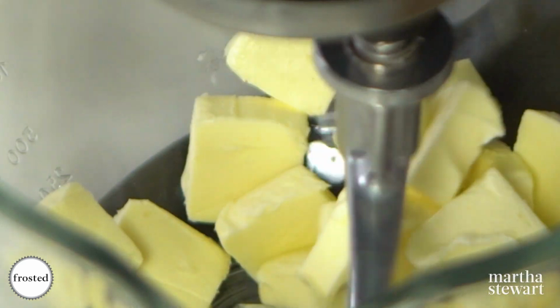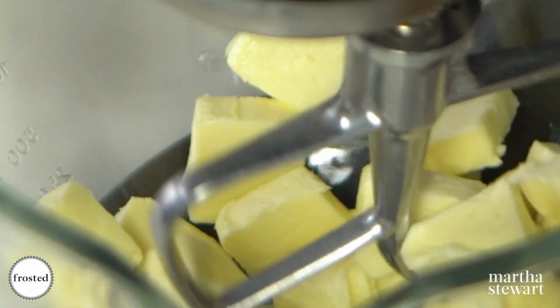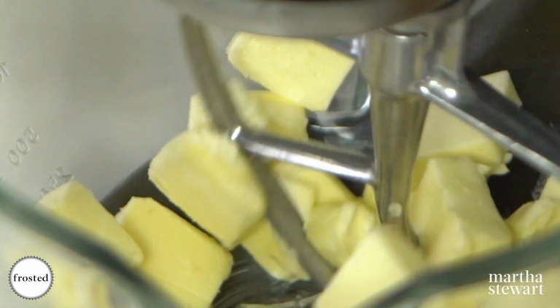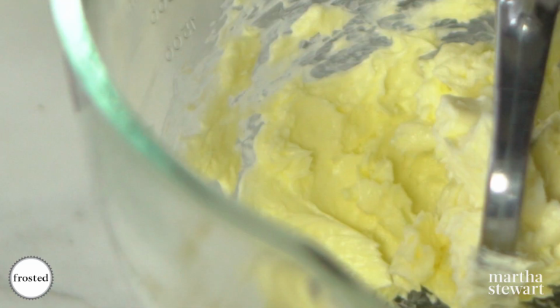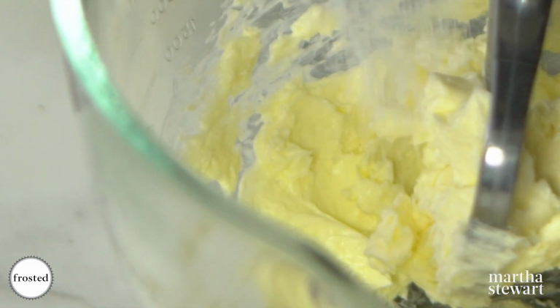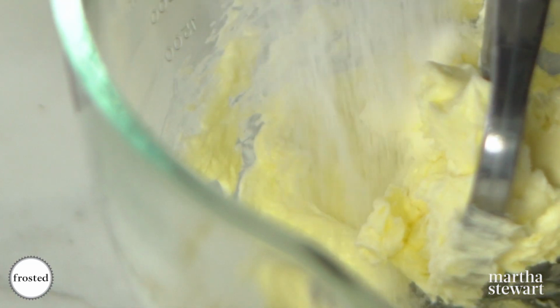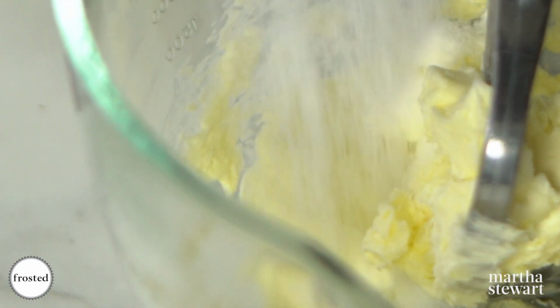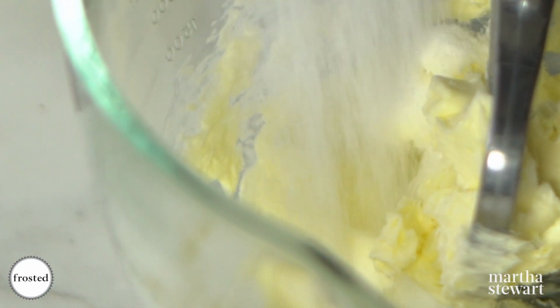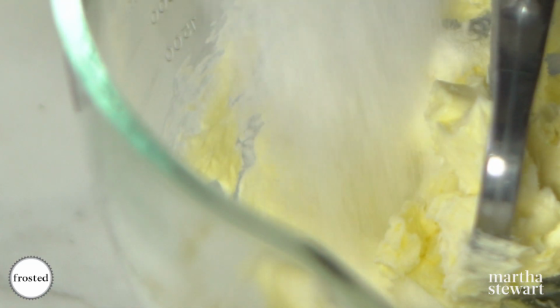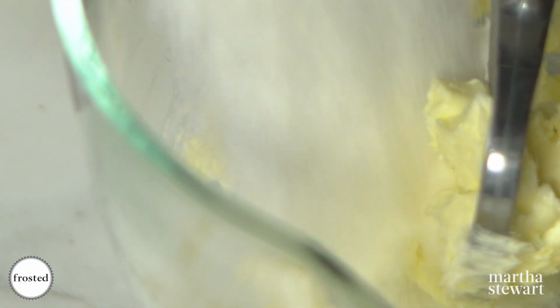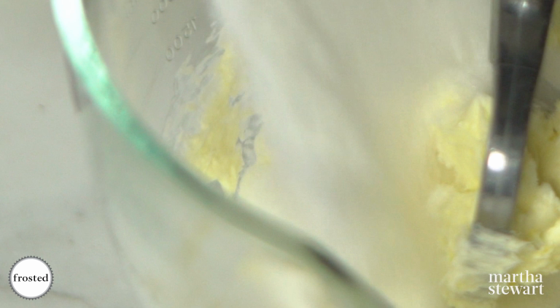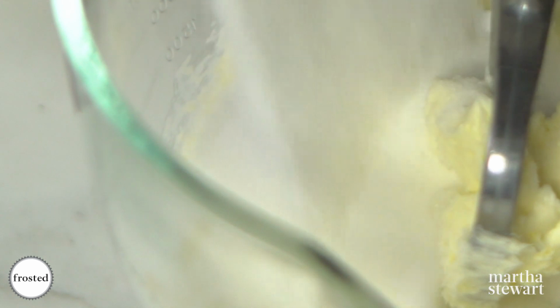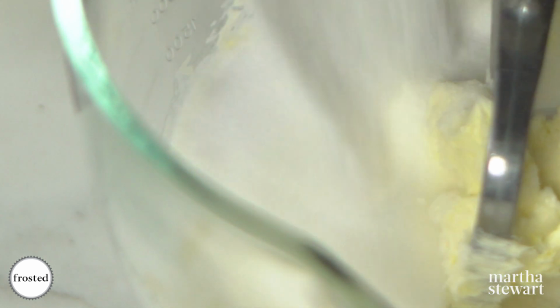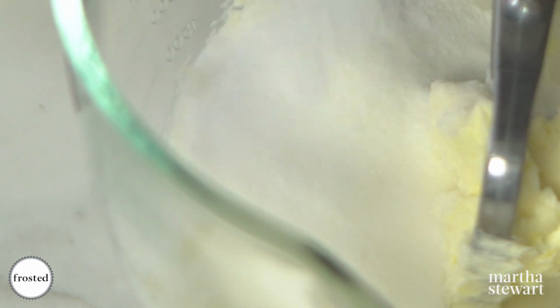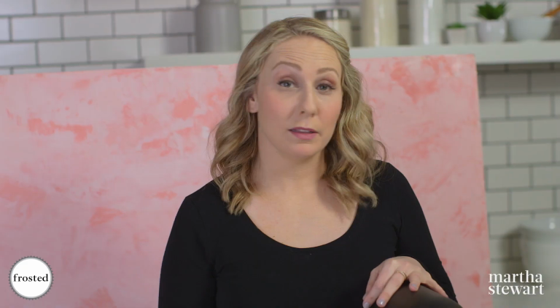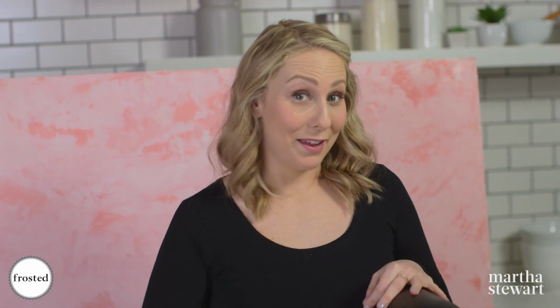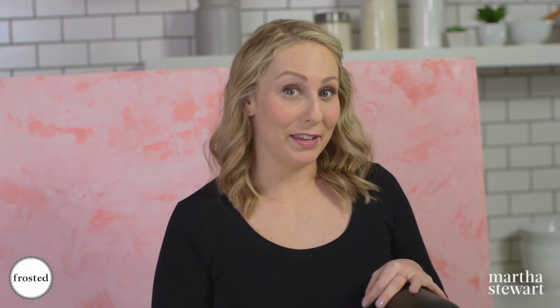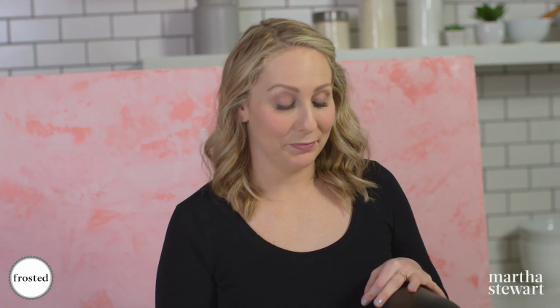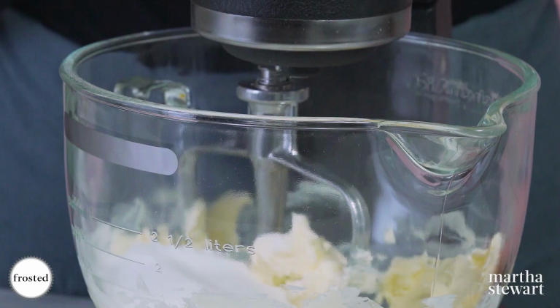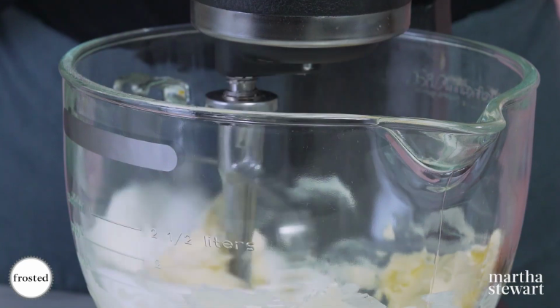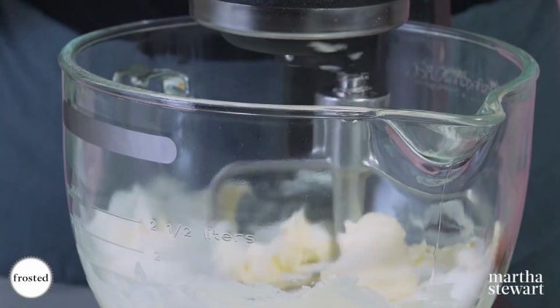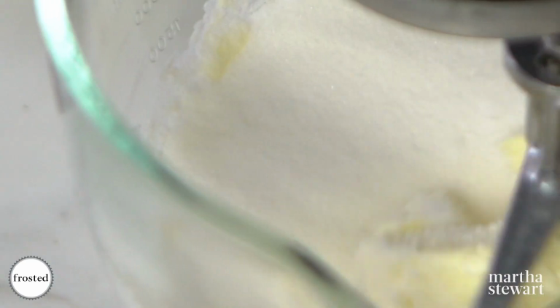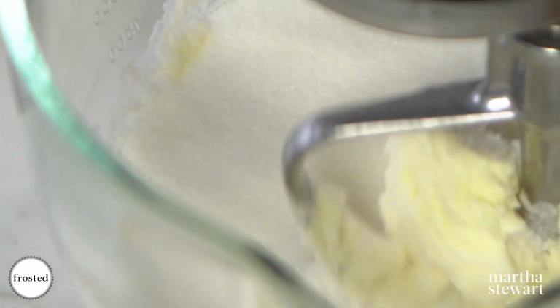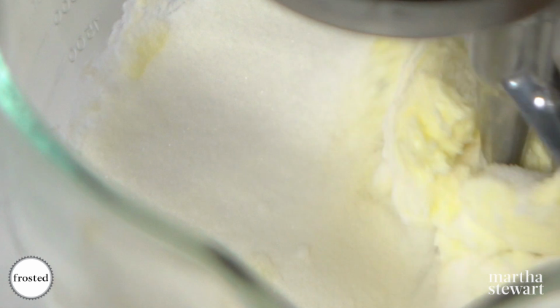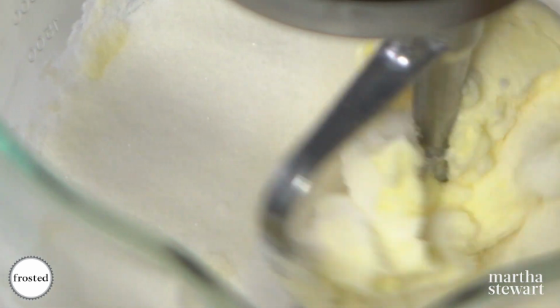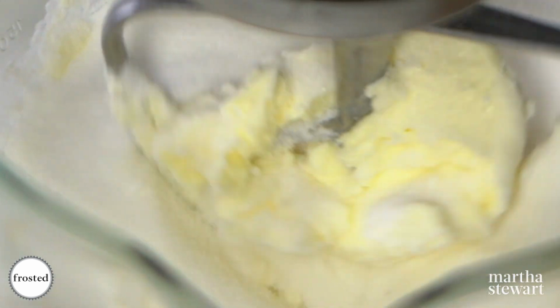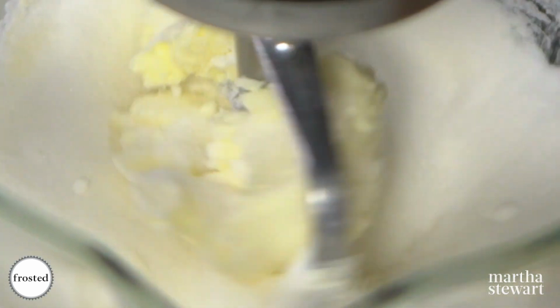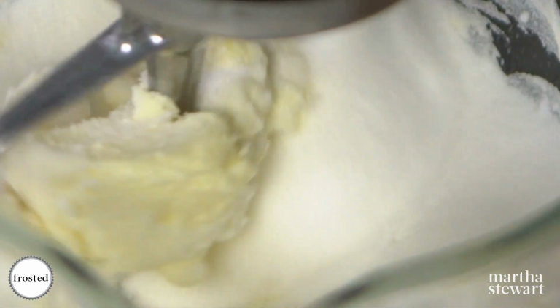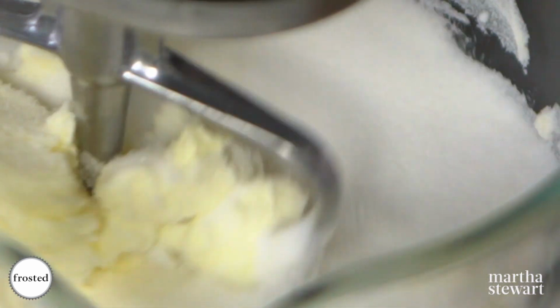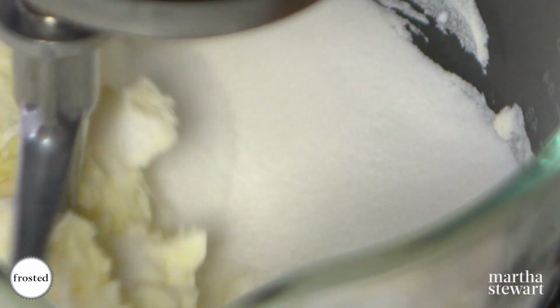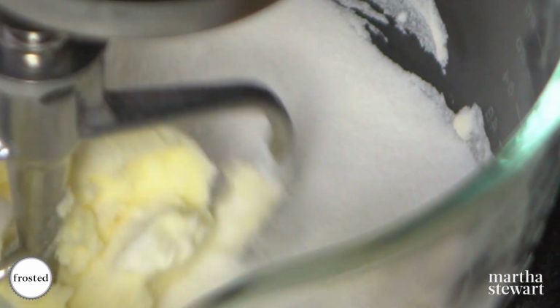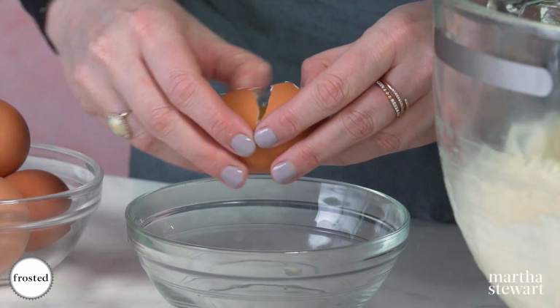Make sure your butter is room temp. Add your sugar and then let this go for a few minutes till it's light and fluffy. While I'm creaming my butter and sugar I'm gonna crack my eggs.